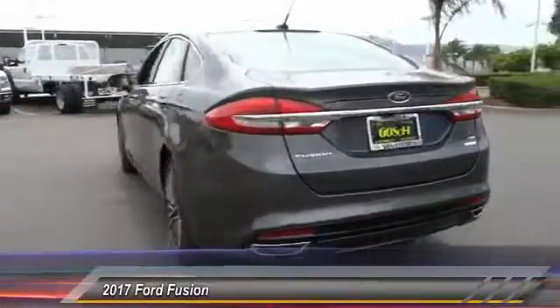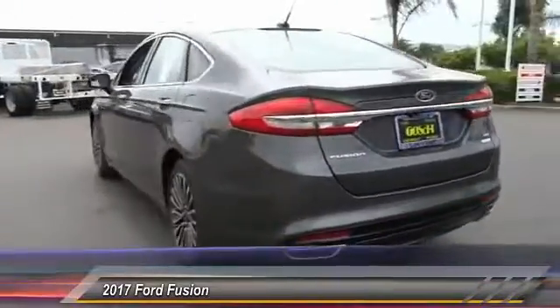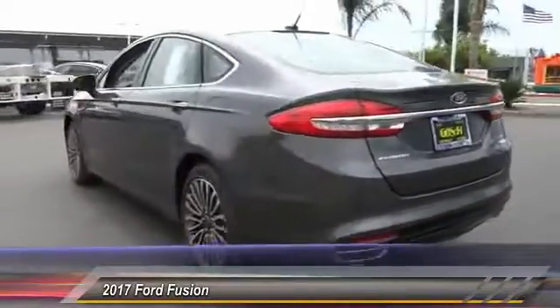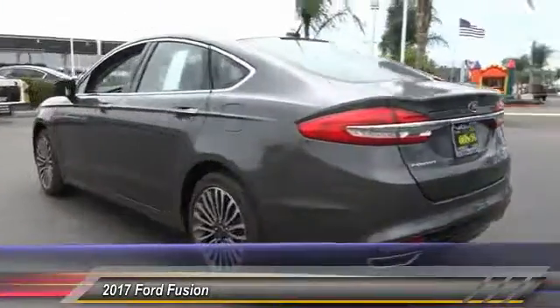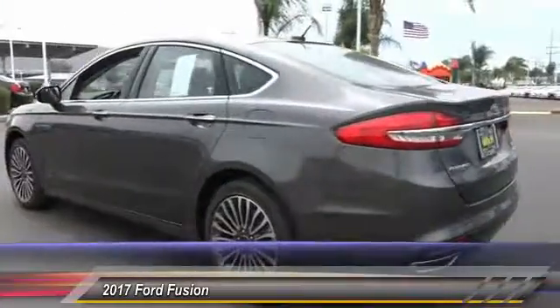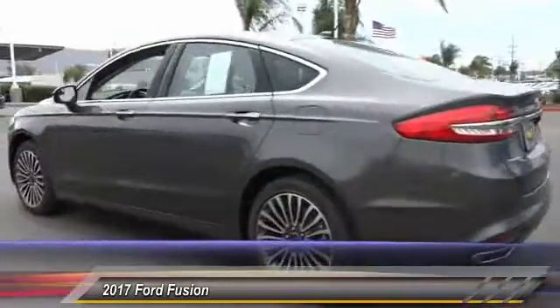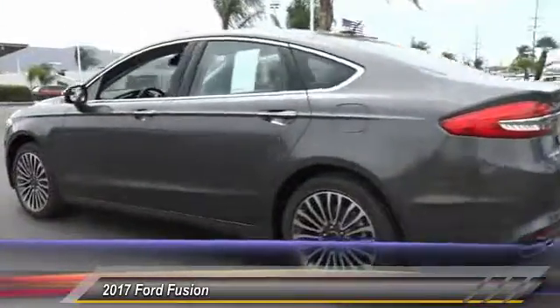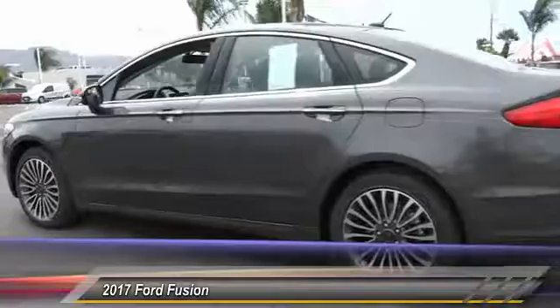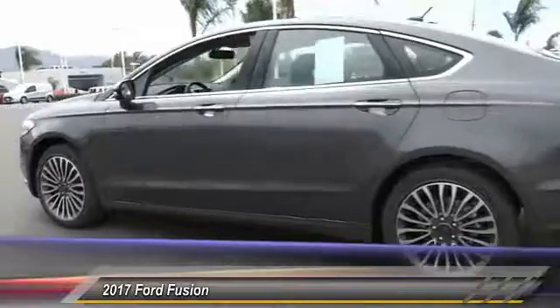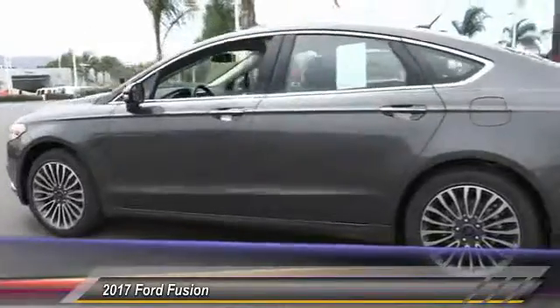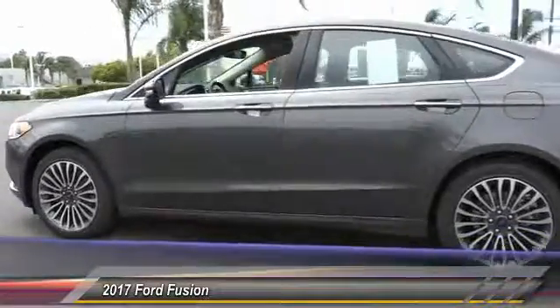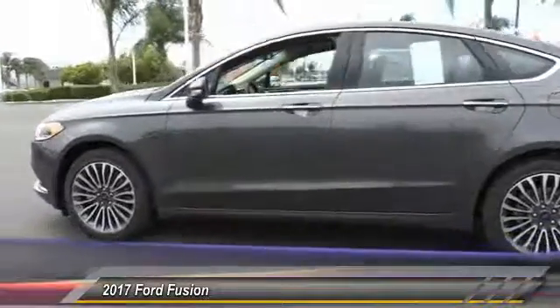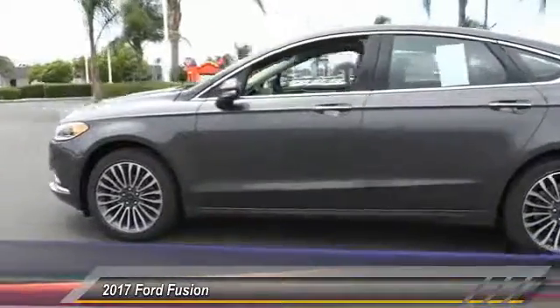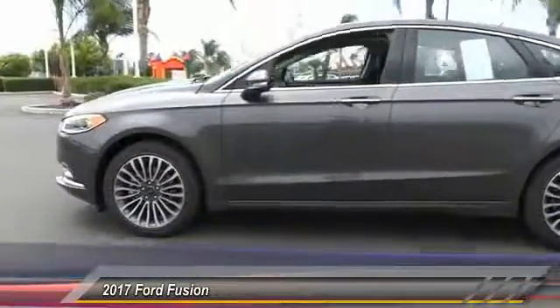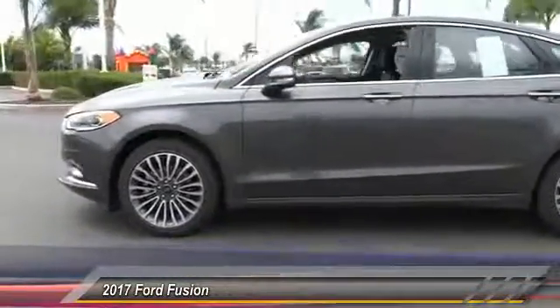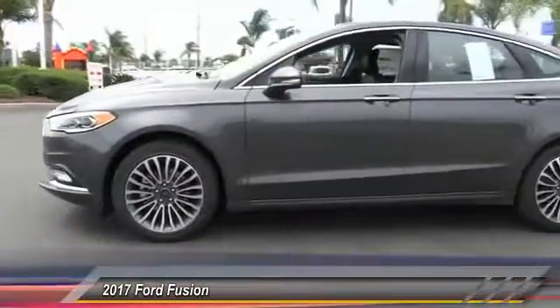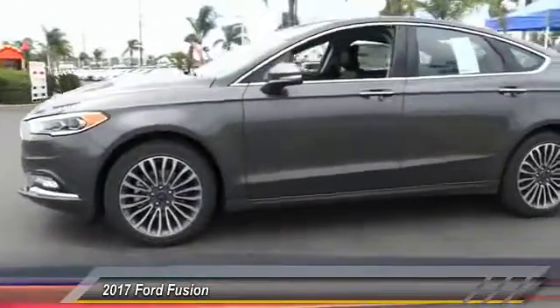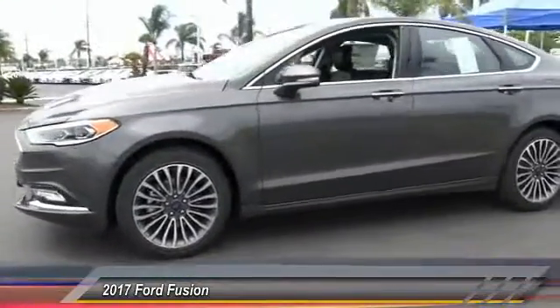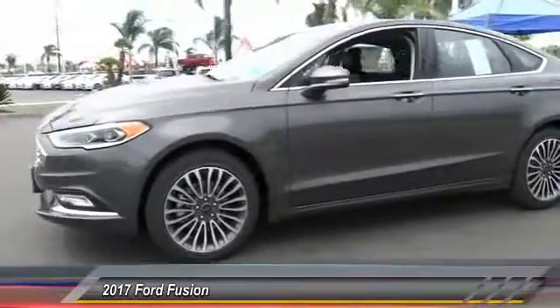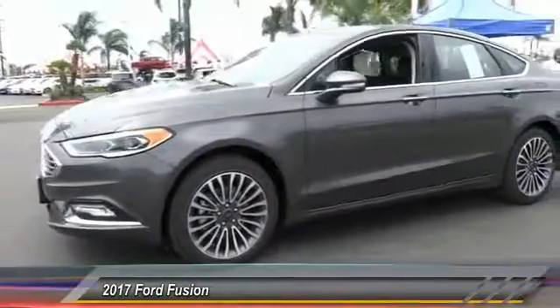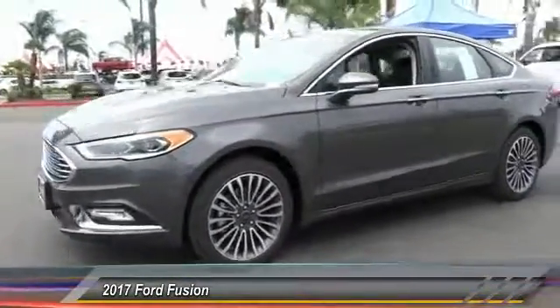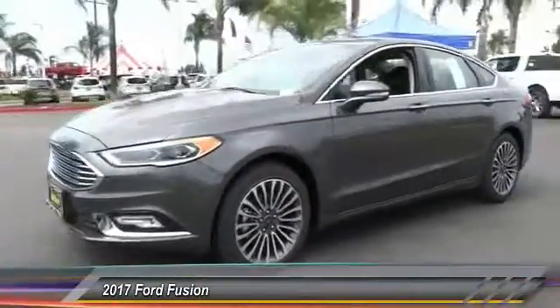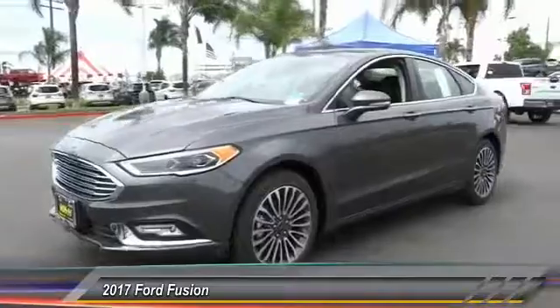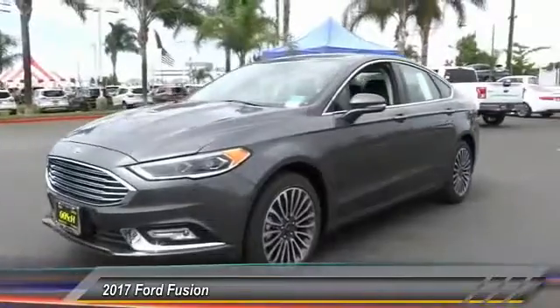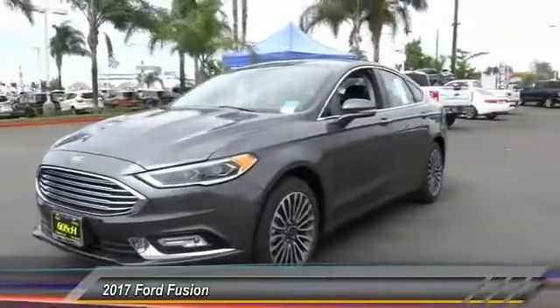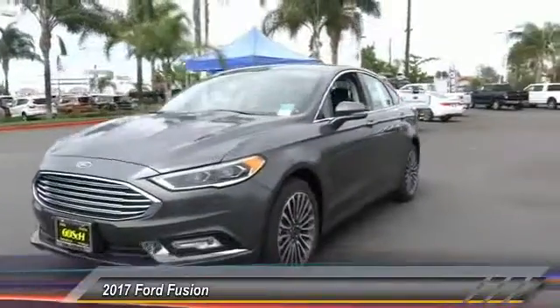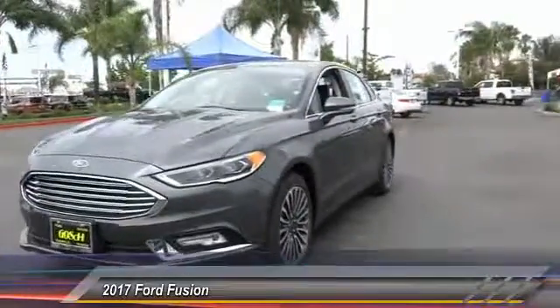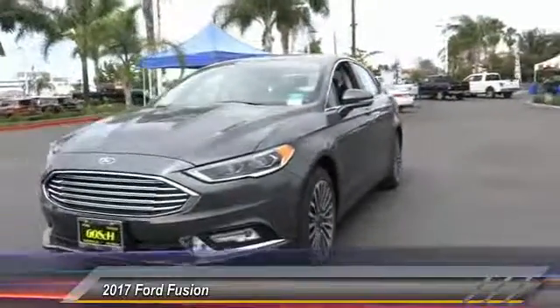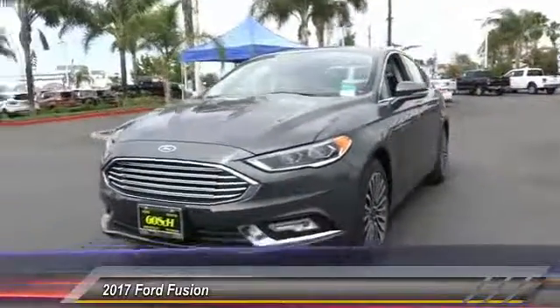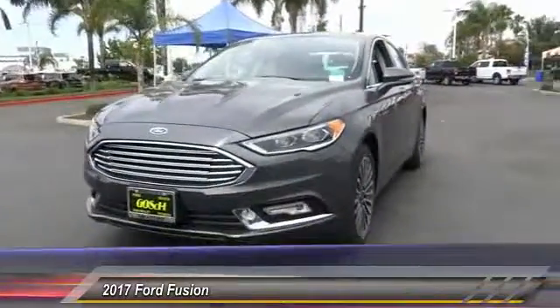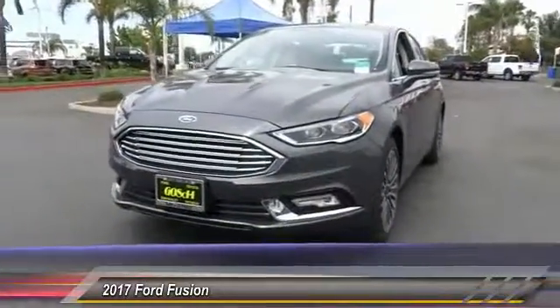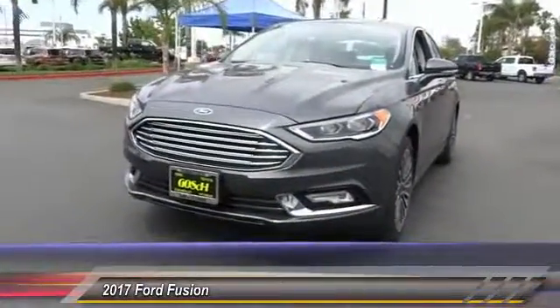Here are some of this vehicle's great options: navigation system, keyless entry, backup camera, heated seats, traction control, and Bluetooth wireless data link for hands-free phone.